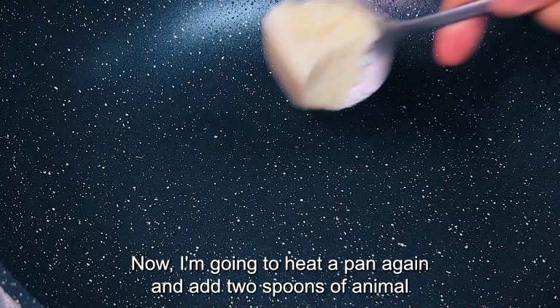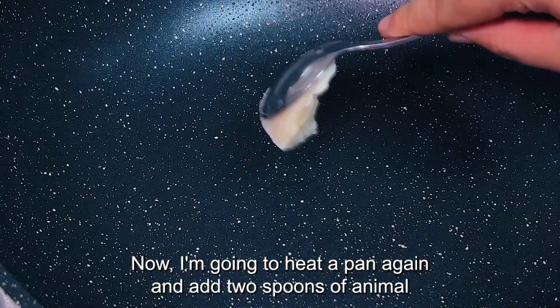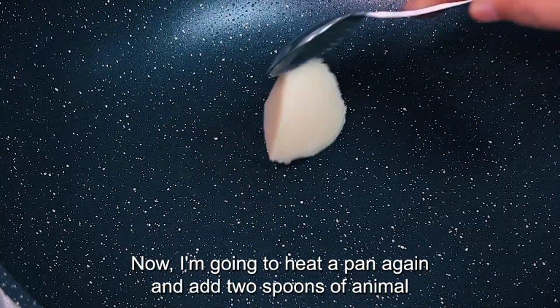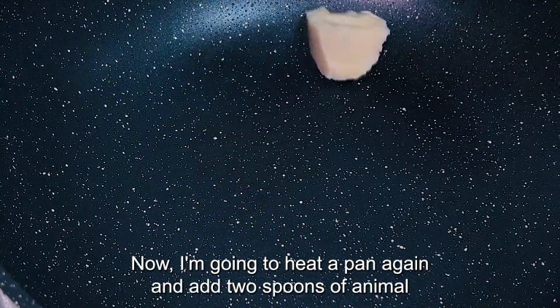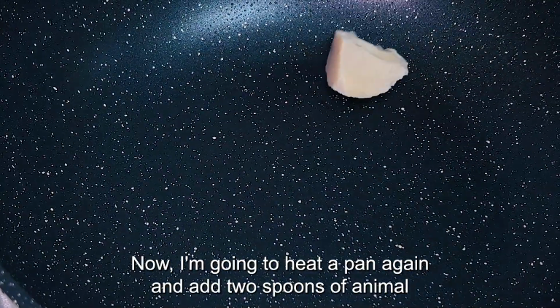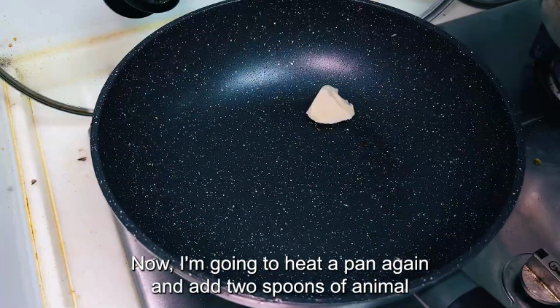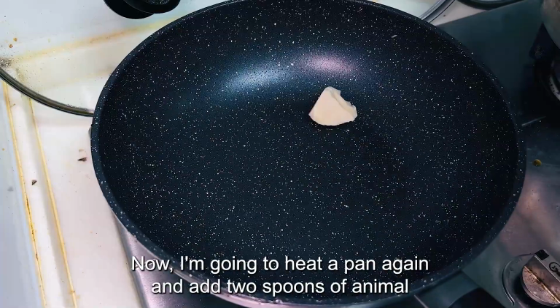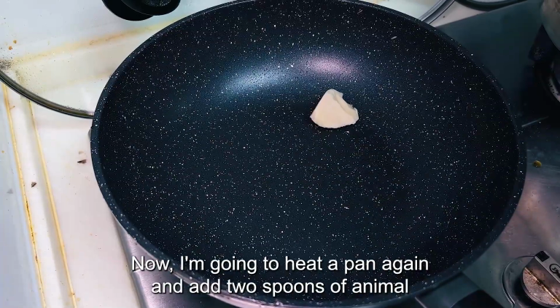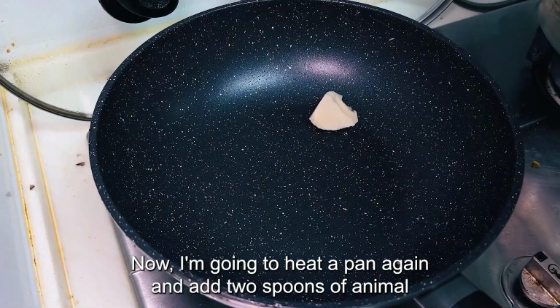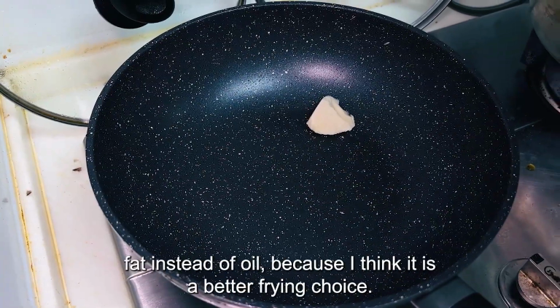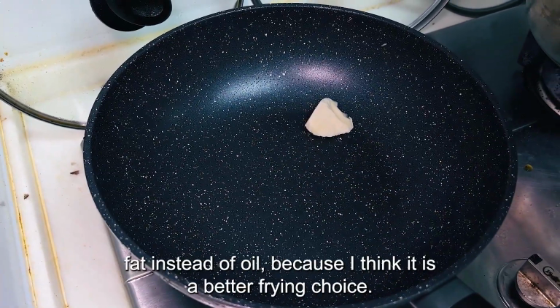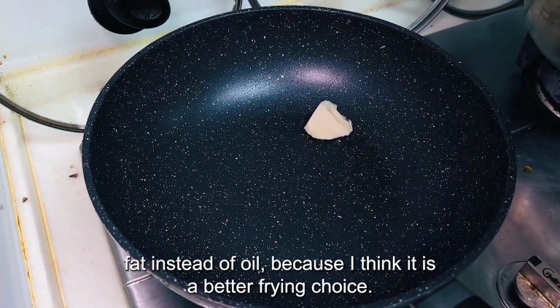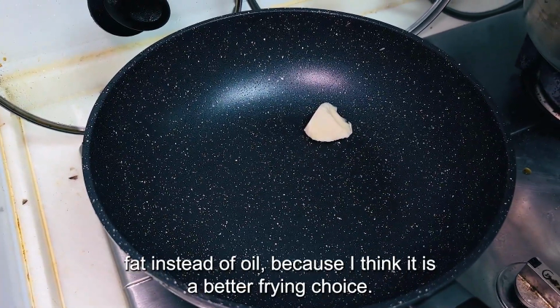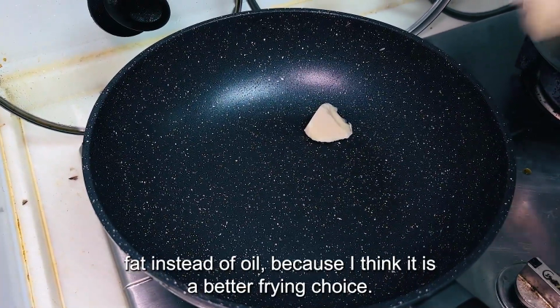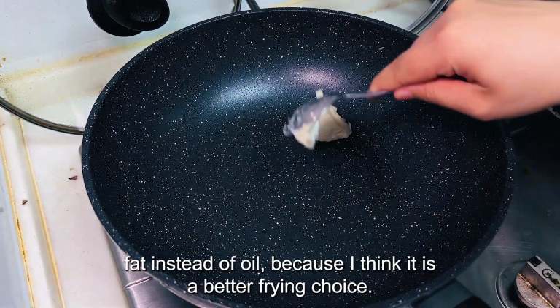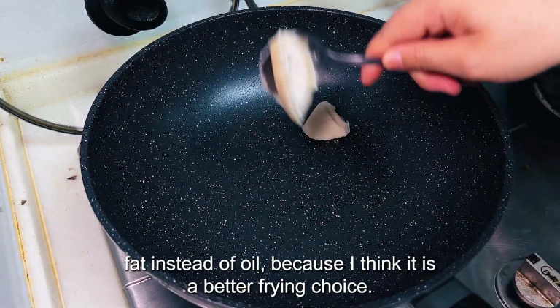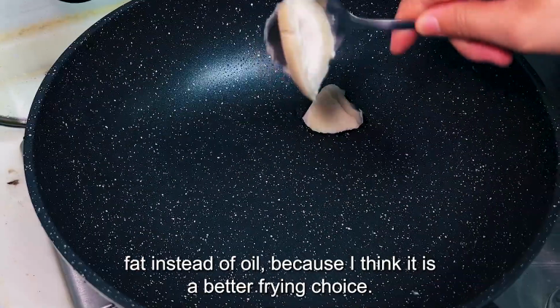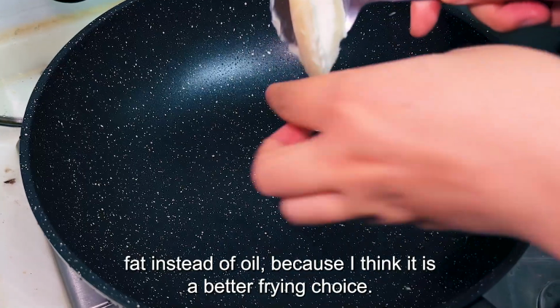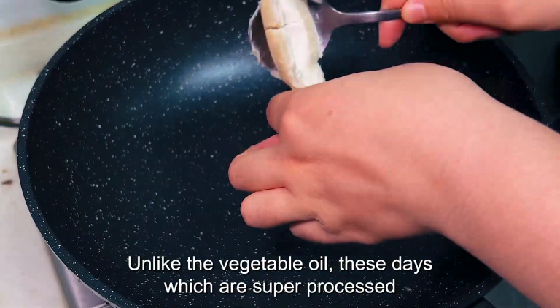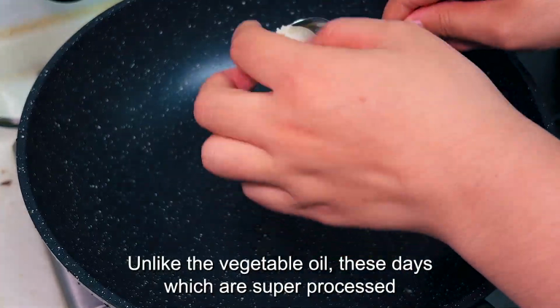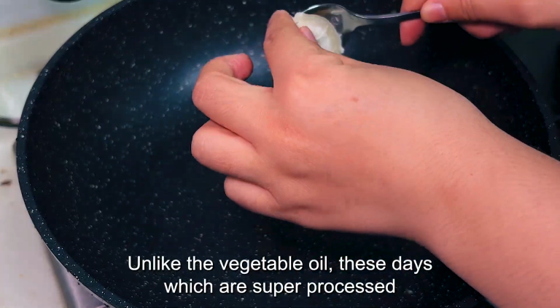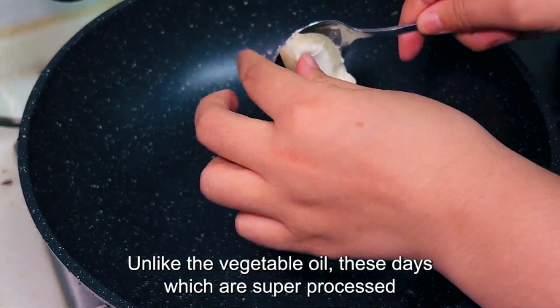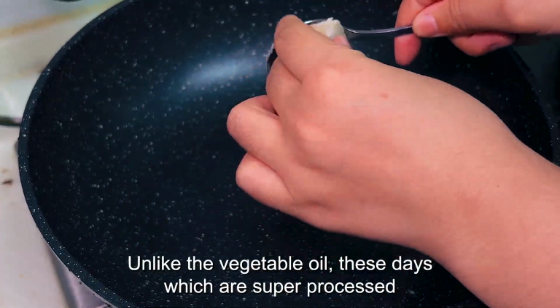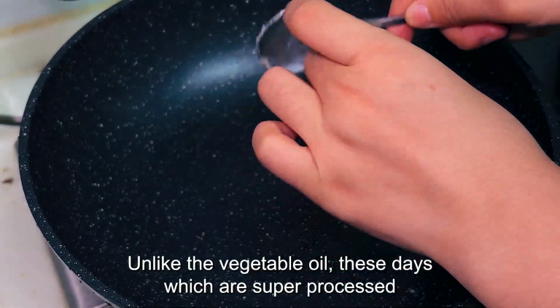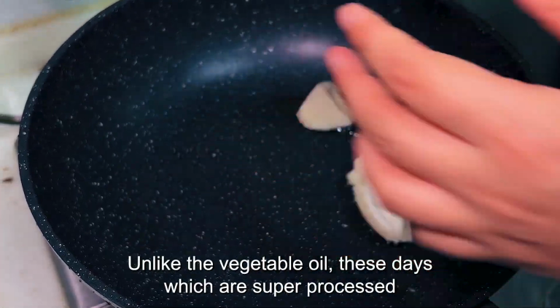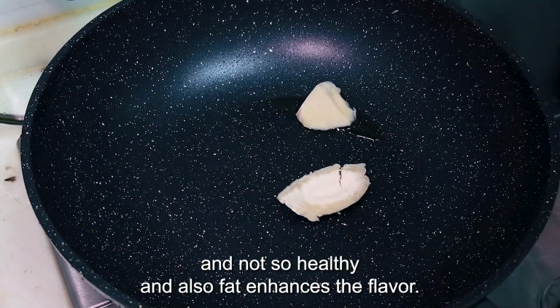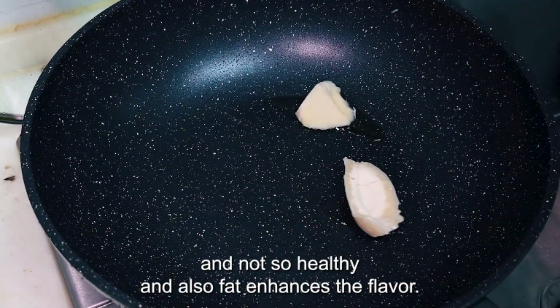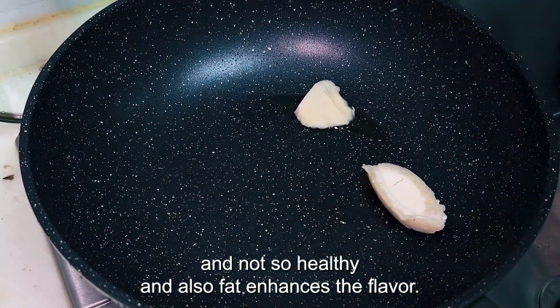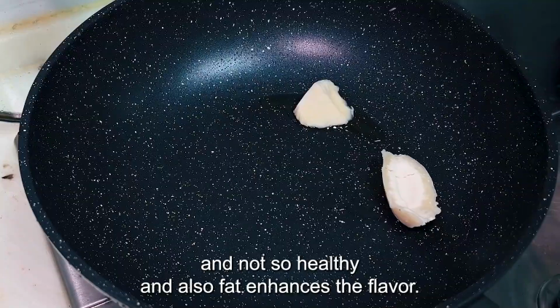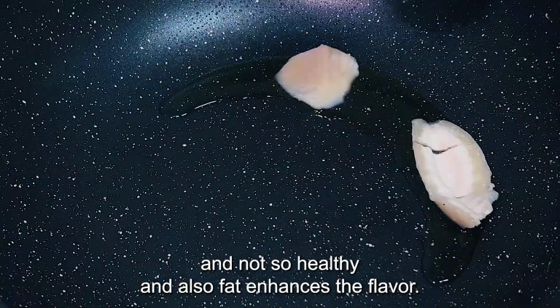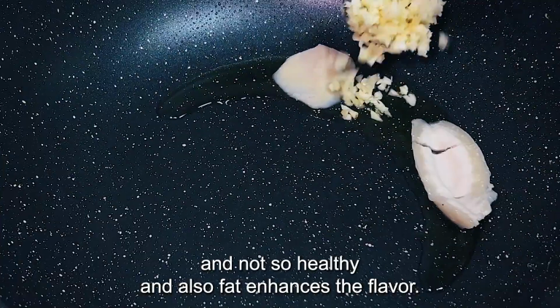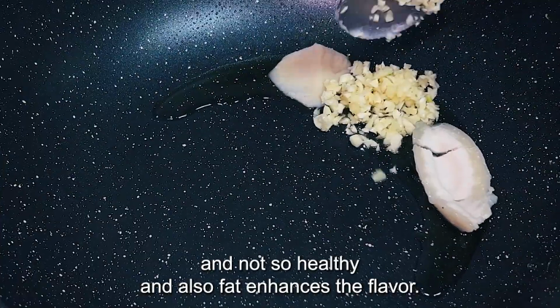Now I'm going to heat a pan again and add 2 tablespoons of animal fat instead of oil, because I think it is a better frying choice. Unlike vegetable oils these days, which are super processed and not so healthy, animal fat also enhances the flavors.